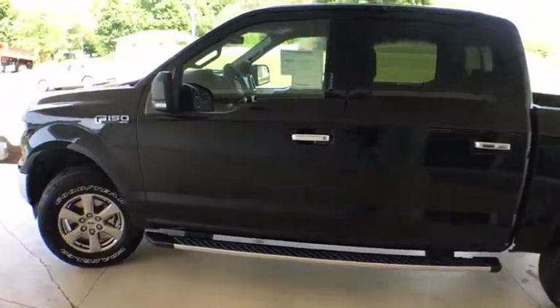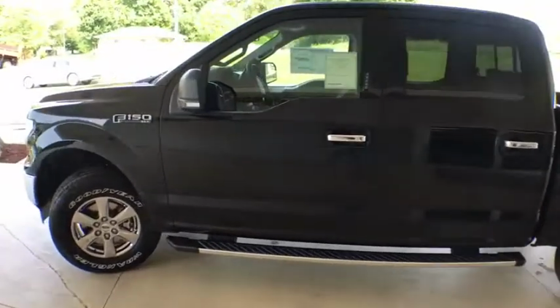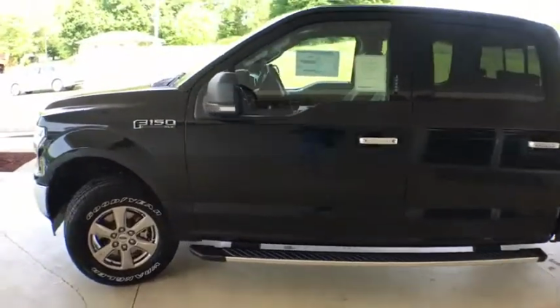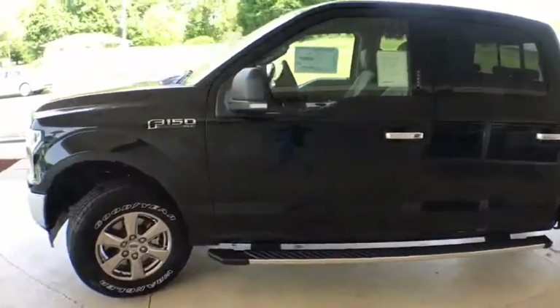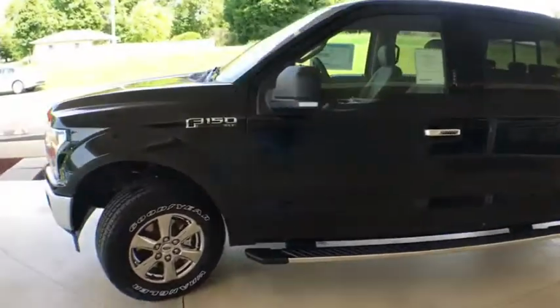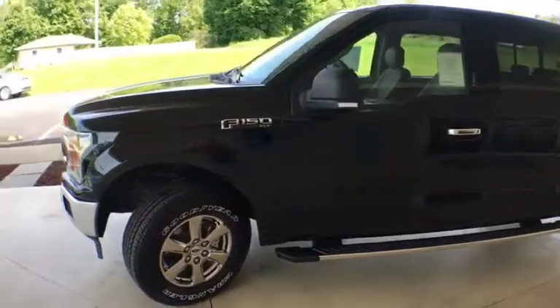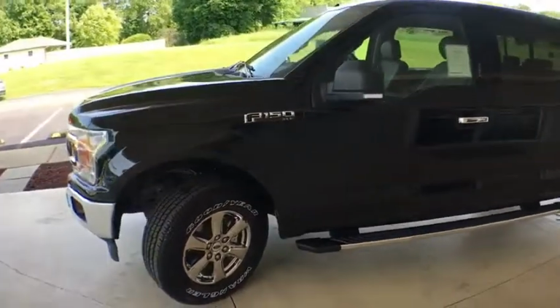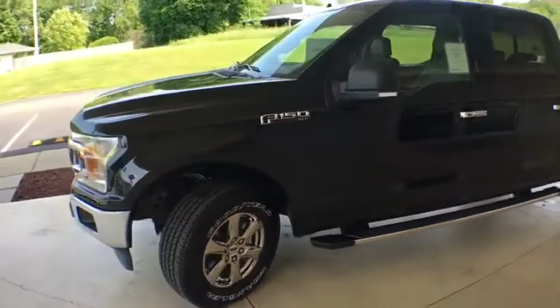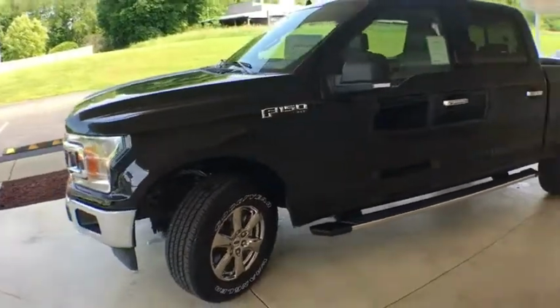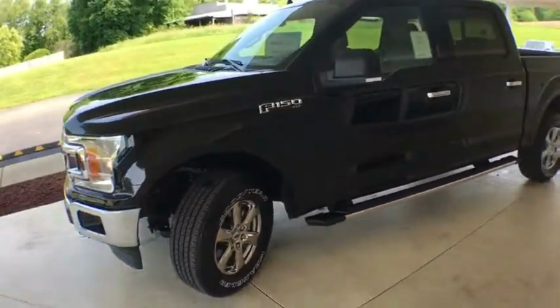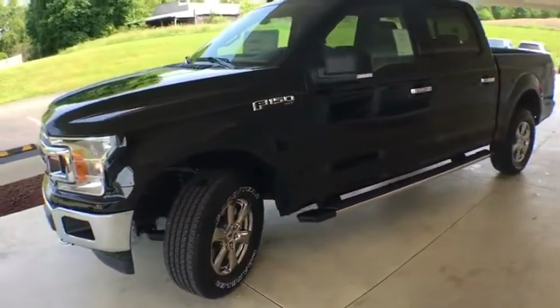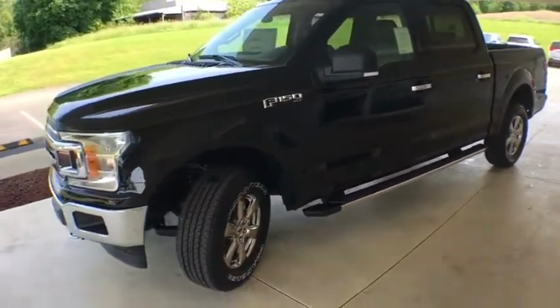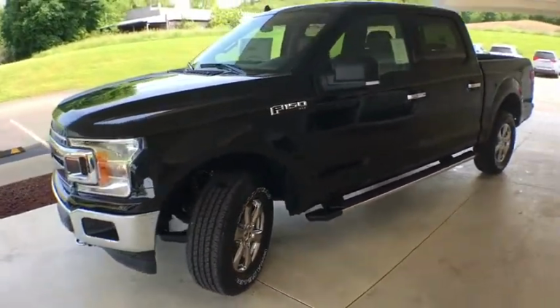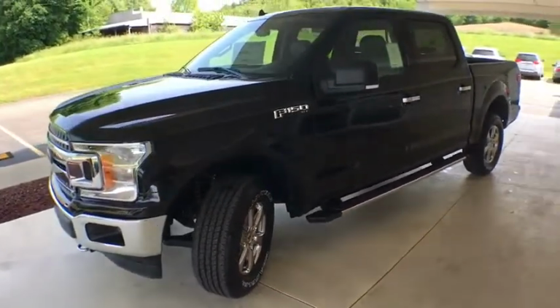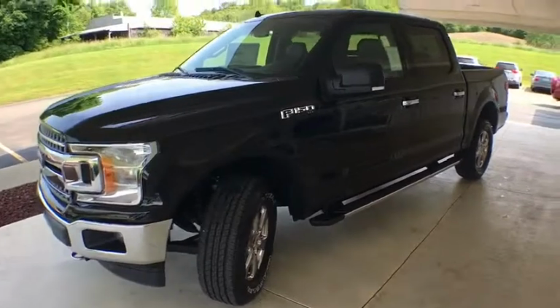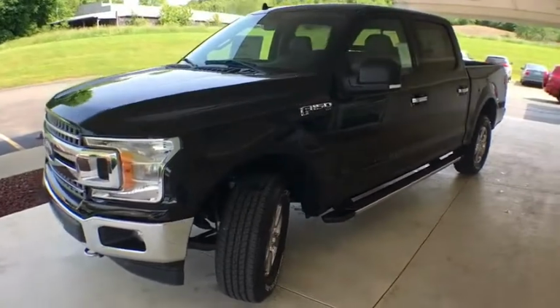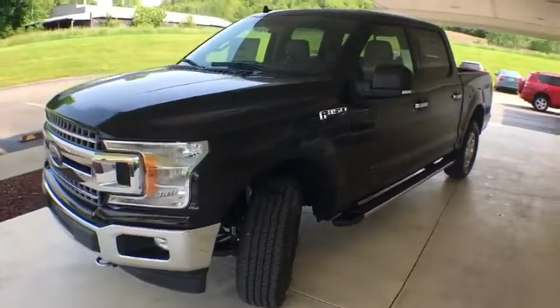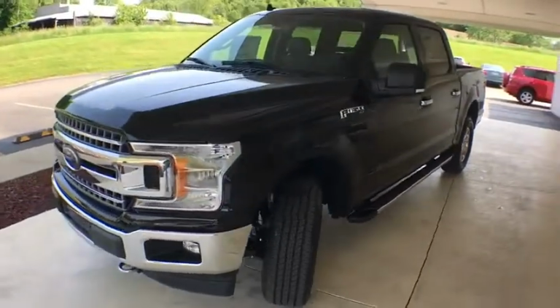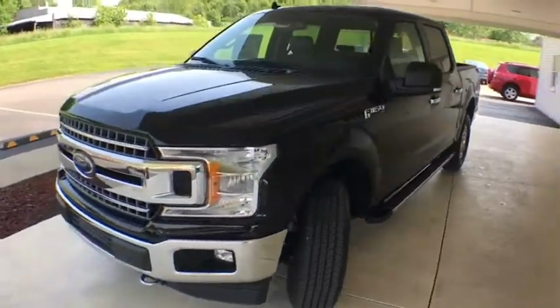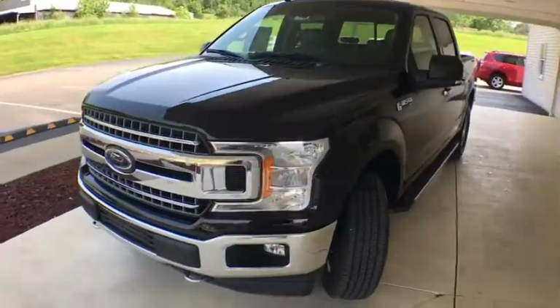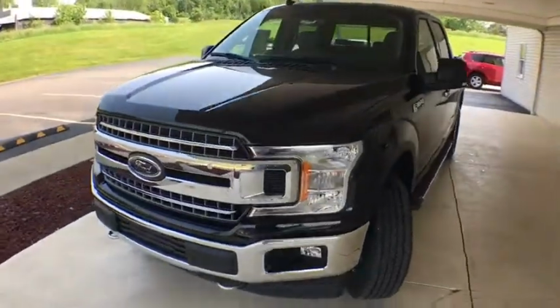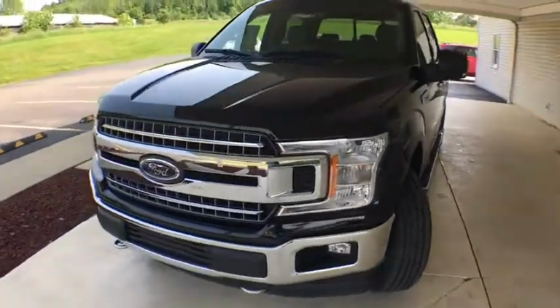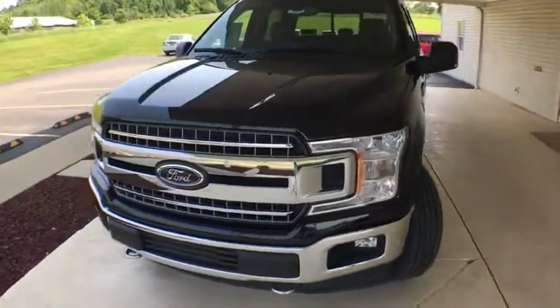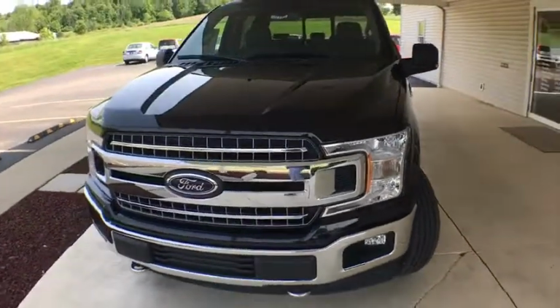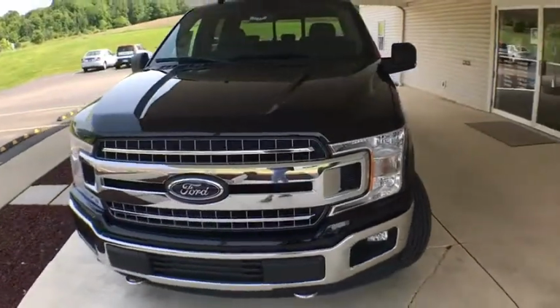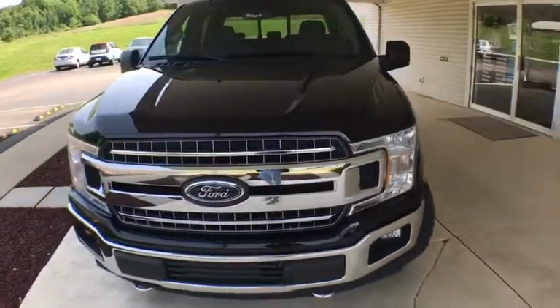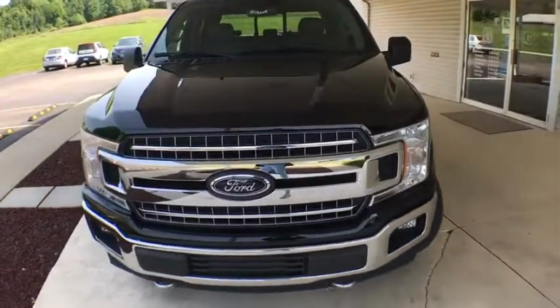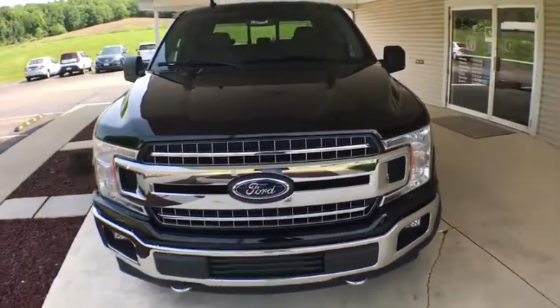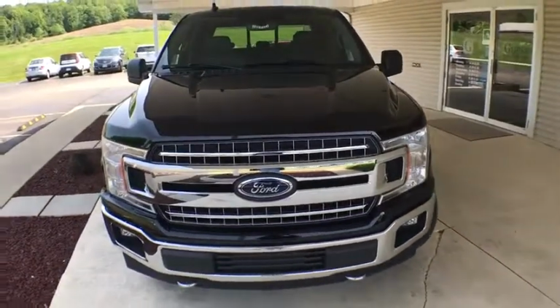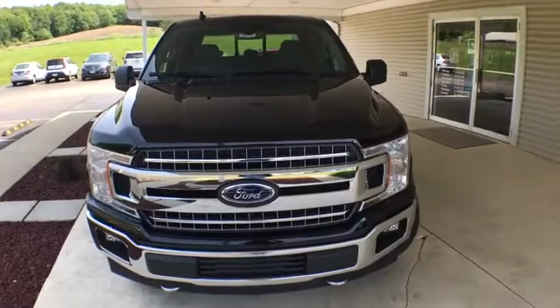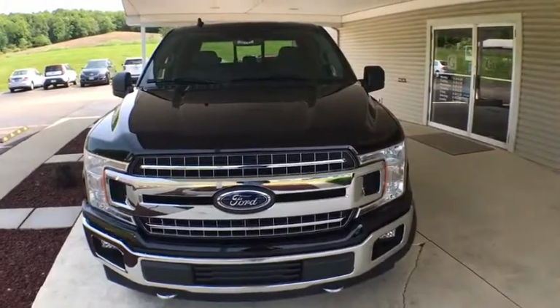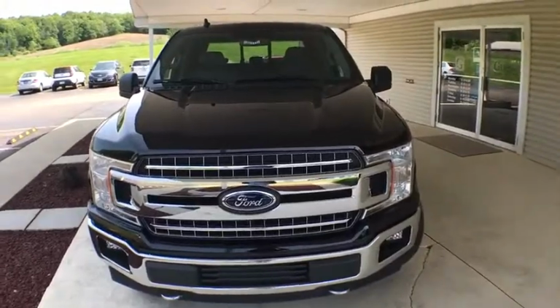Brake assist. Remote keyless entry. Panic alarm. Tilt steering wheel. Driver vanity mirror. A vehicle like this doesn't come along every day. Come in and get it before someone else does.